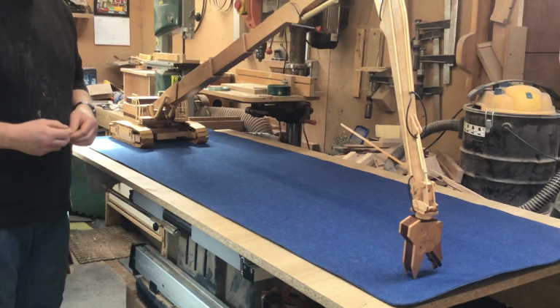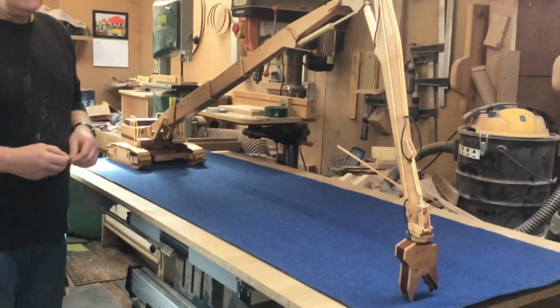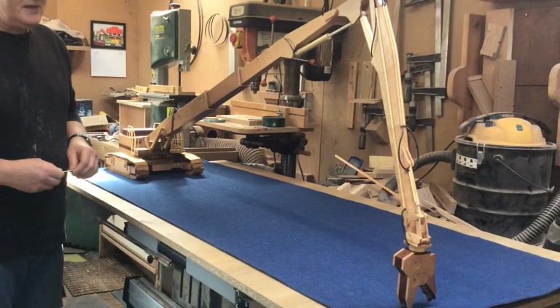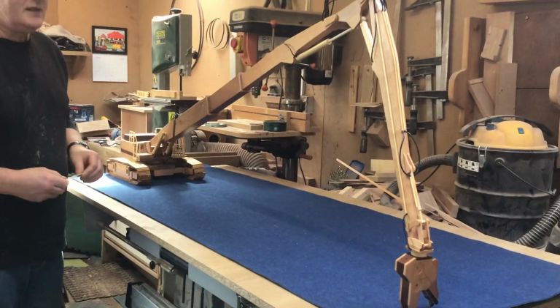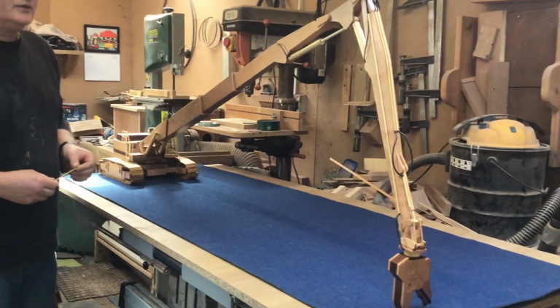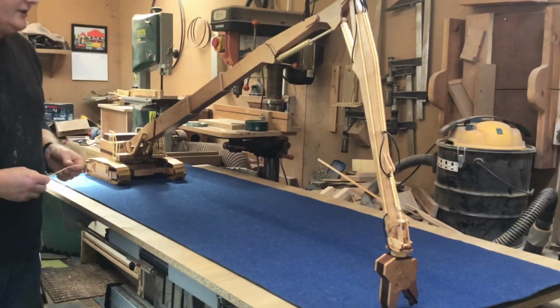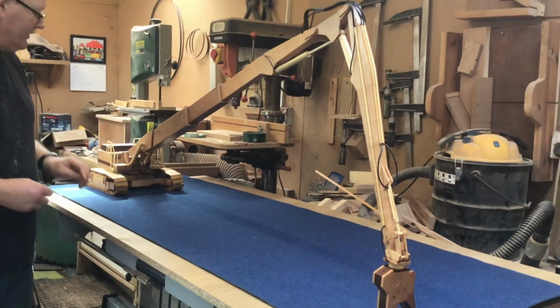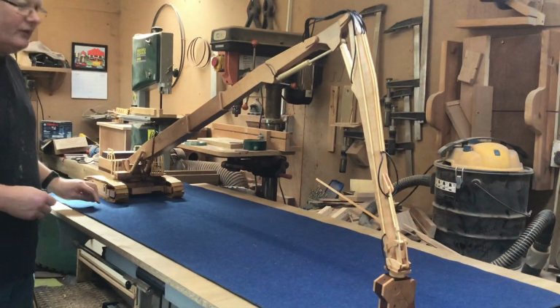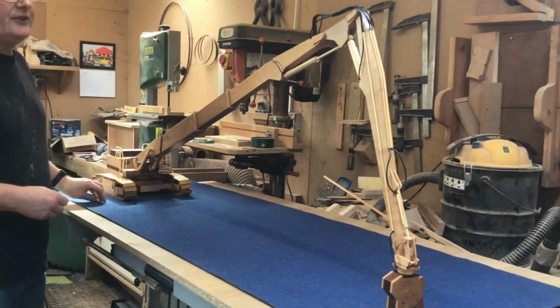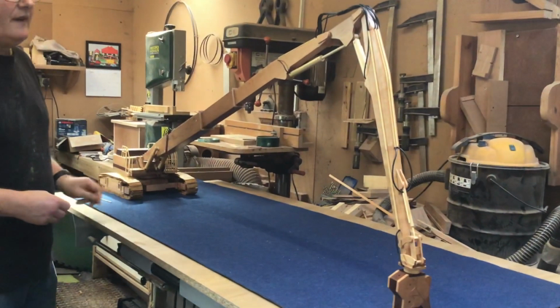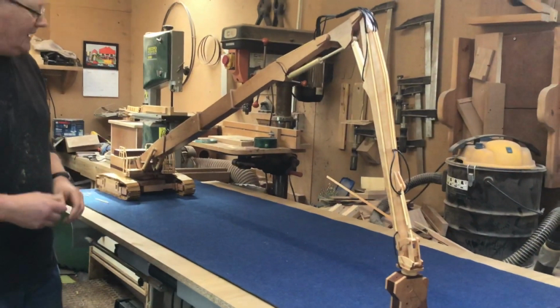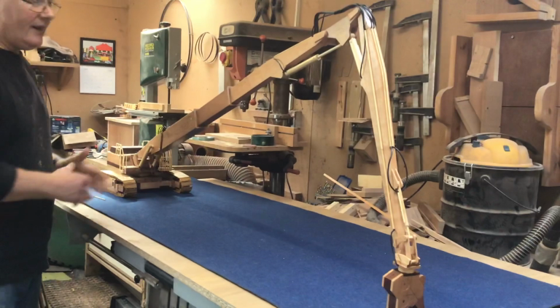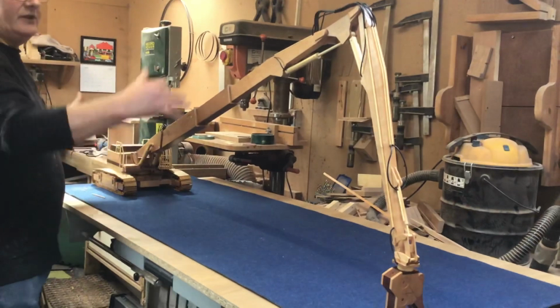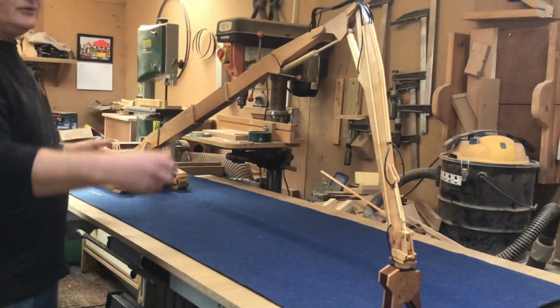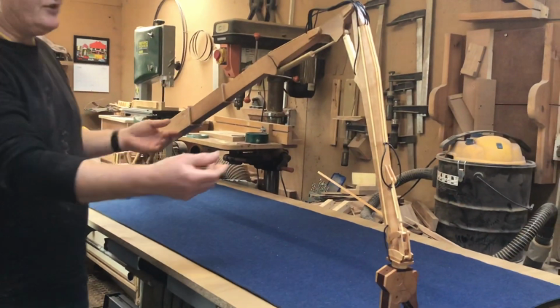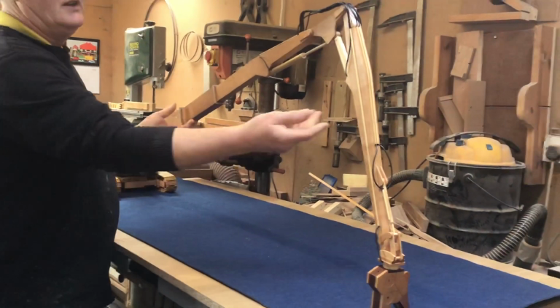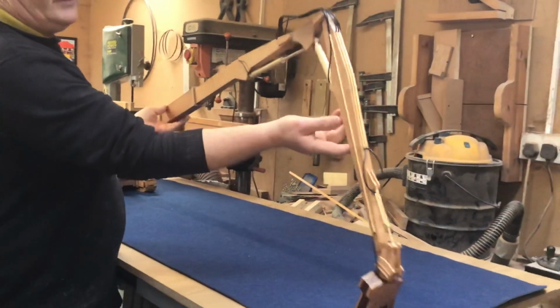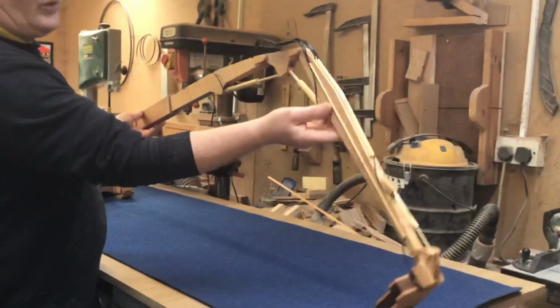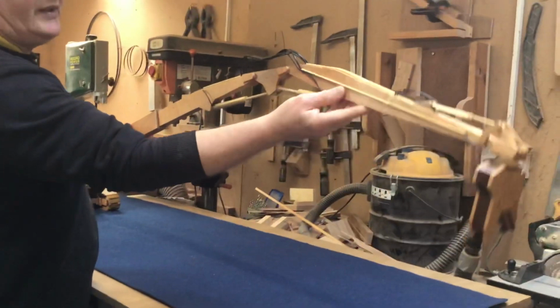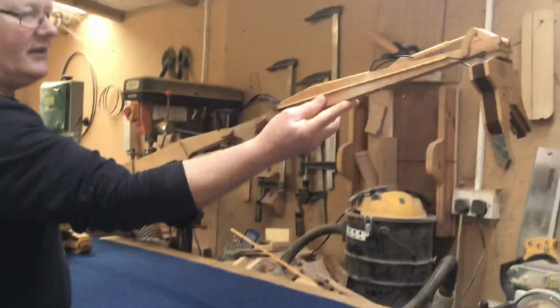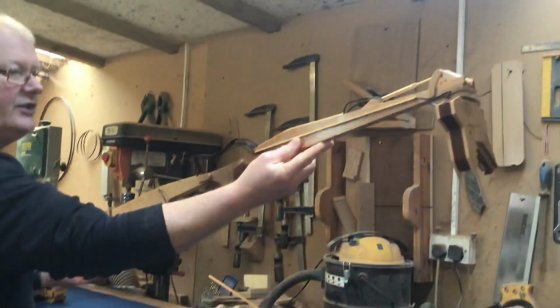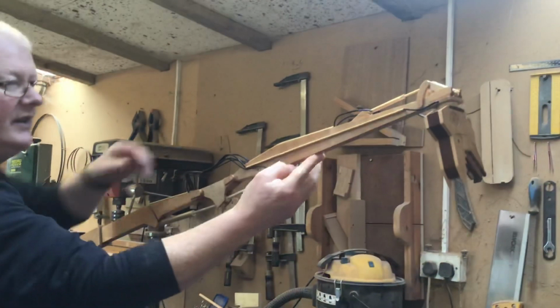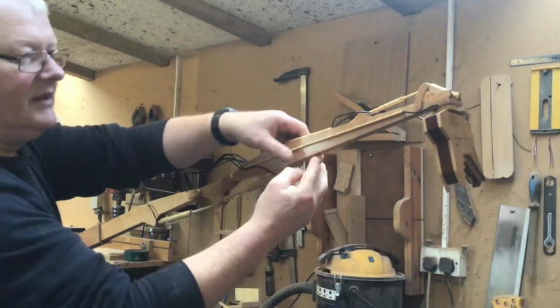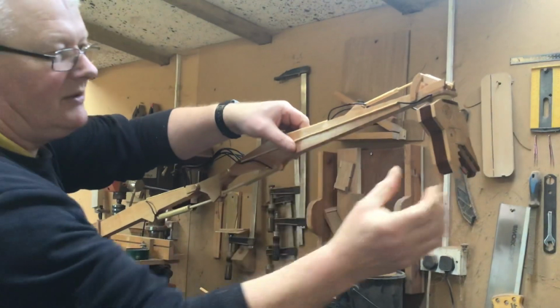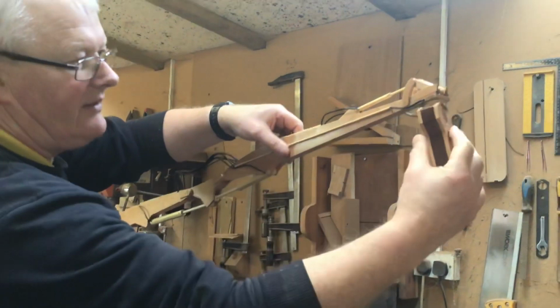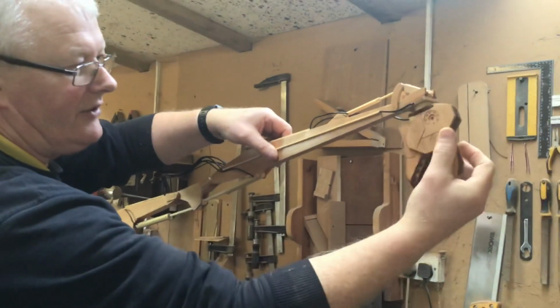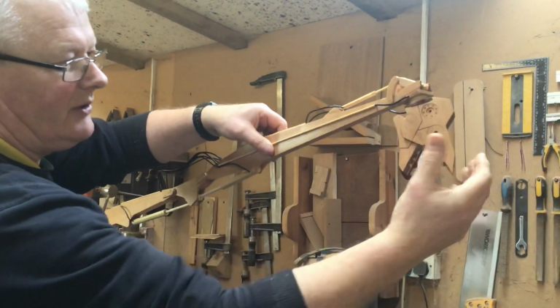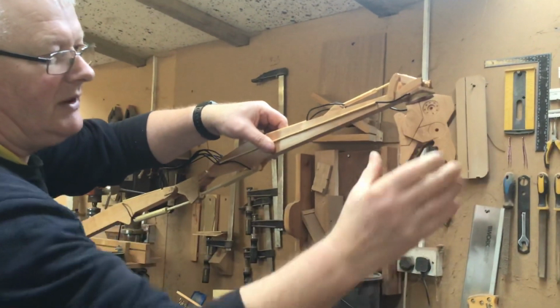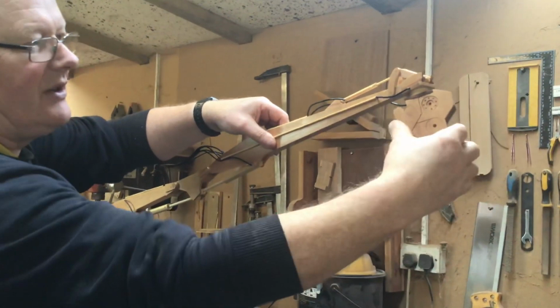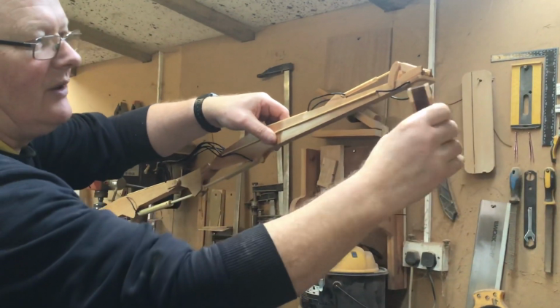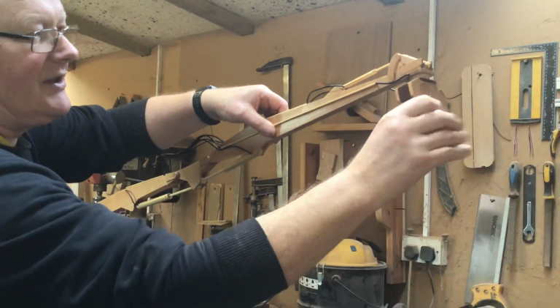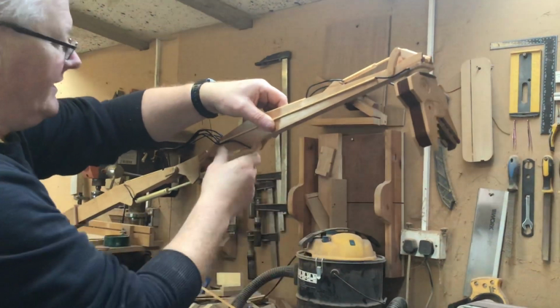This is the Case CX 800 with the demolition boom fitted to it, and I have it out here at full stretch. It's got quite a long reach — about seven feet, or 2.1 meters, when it's out like this.